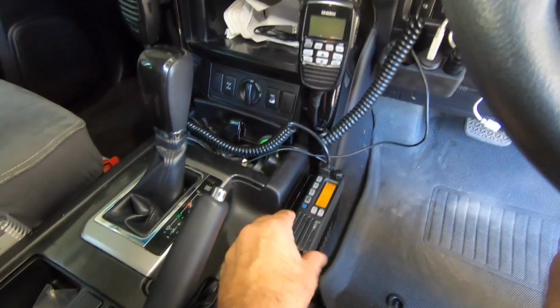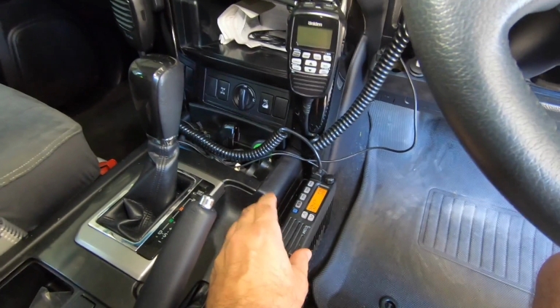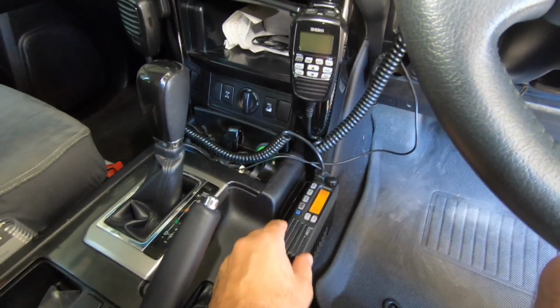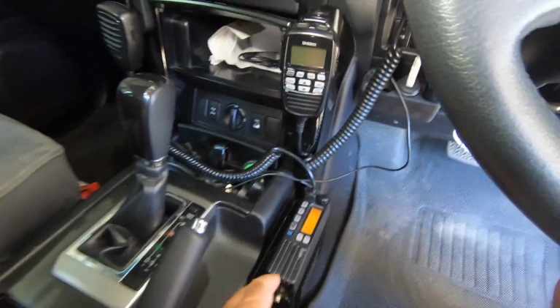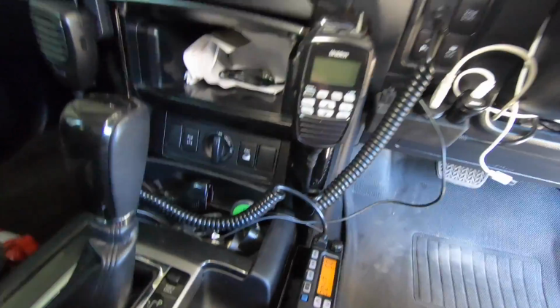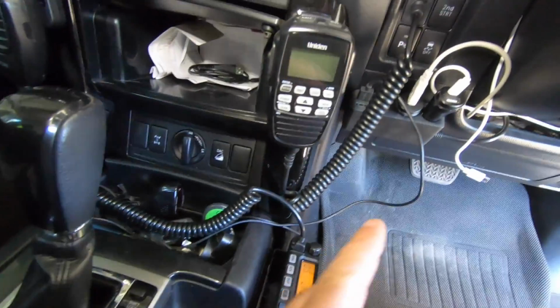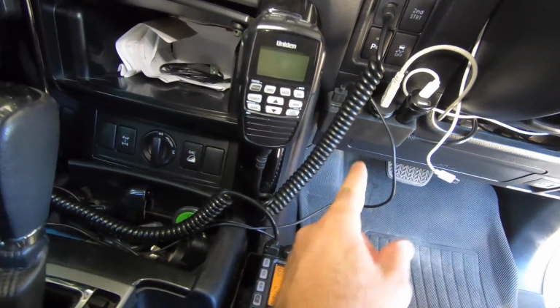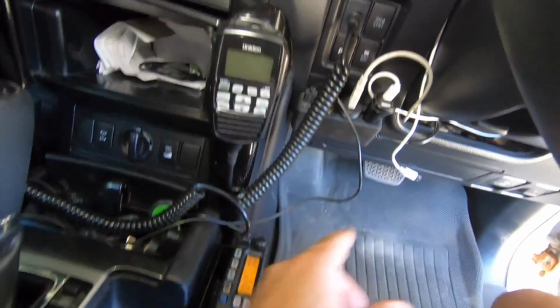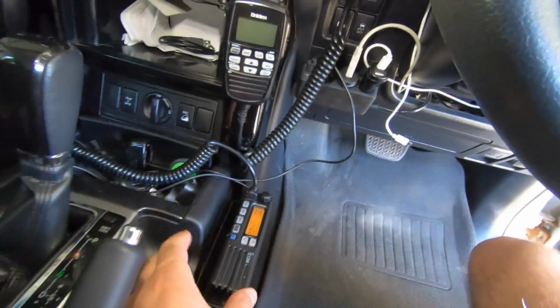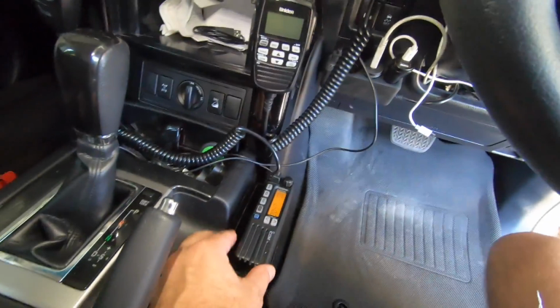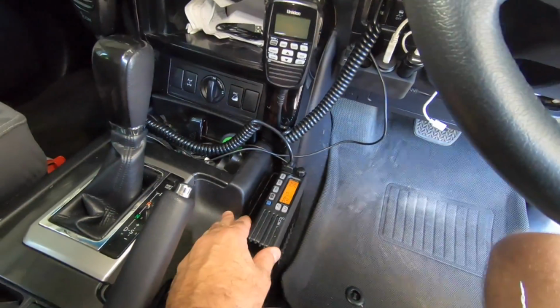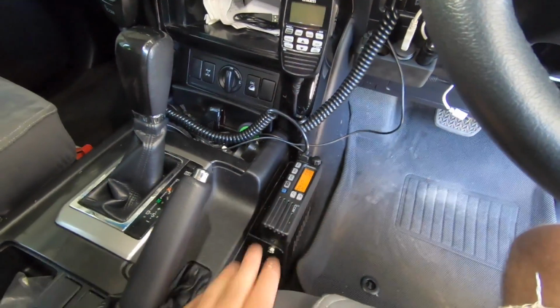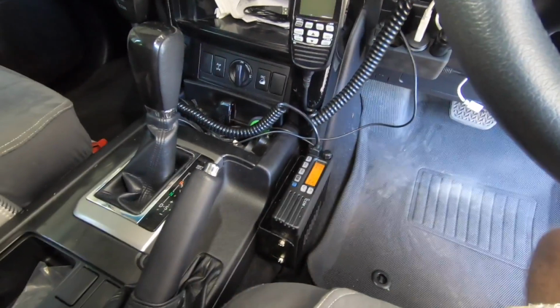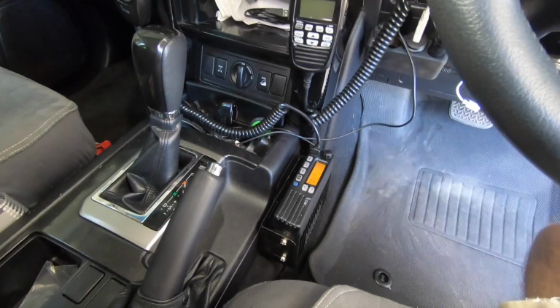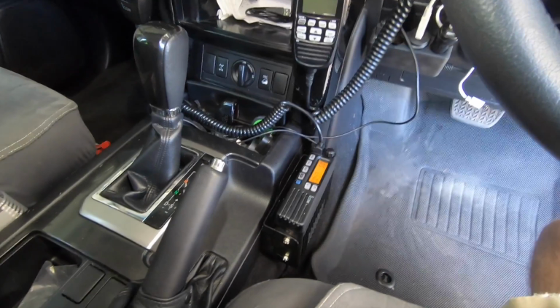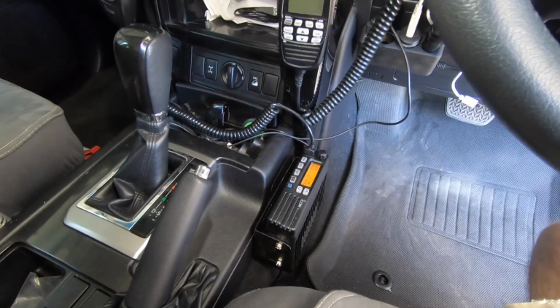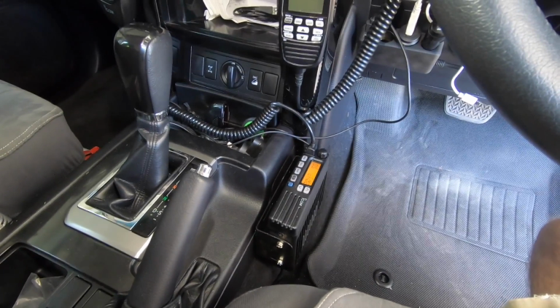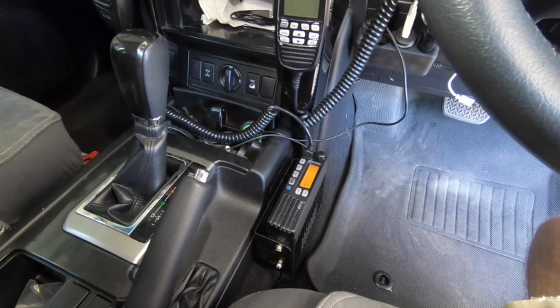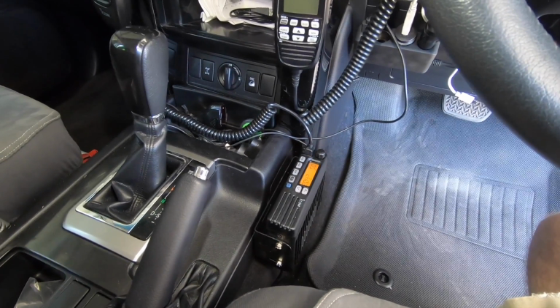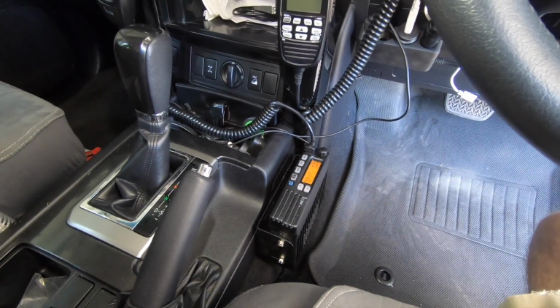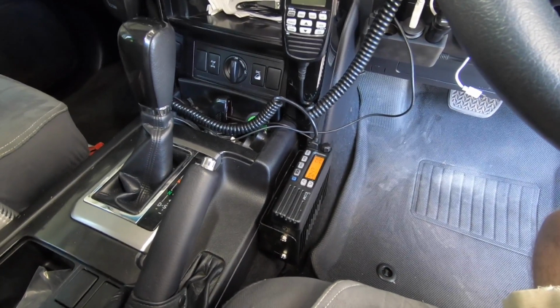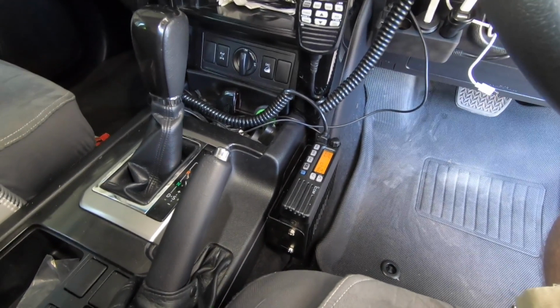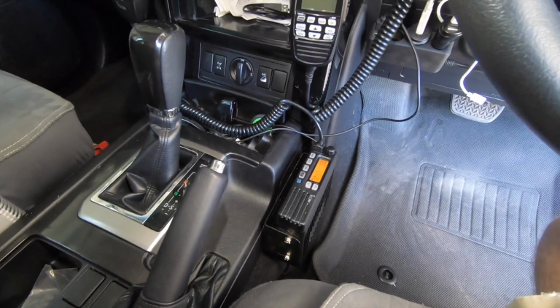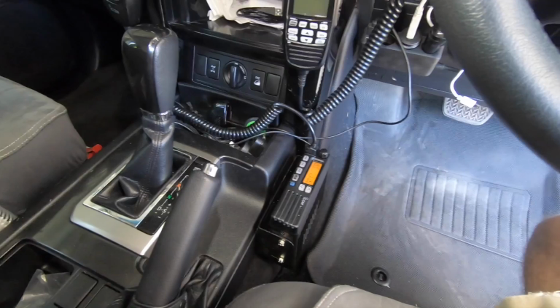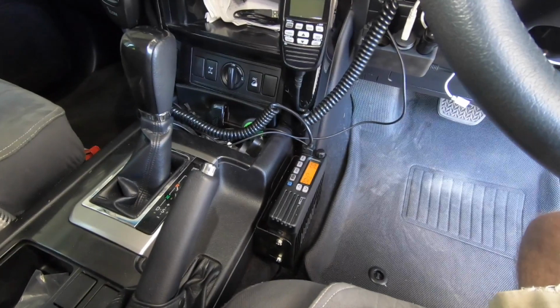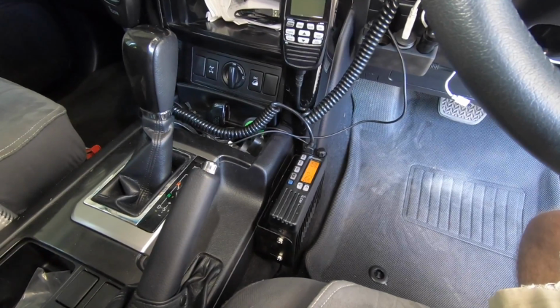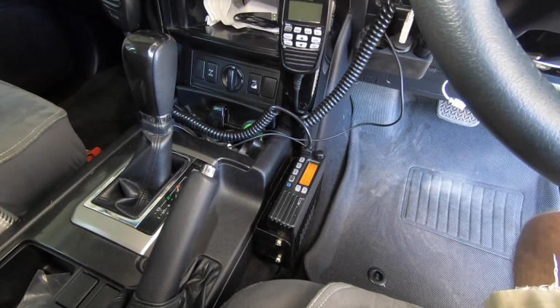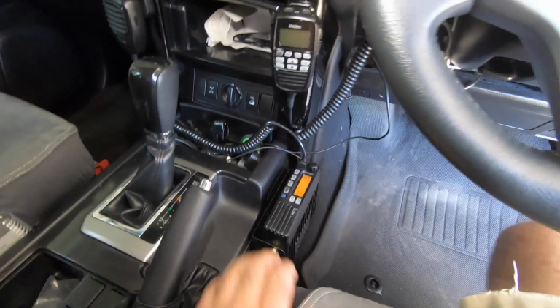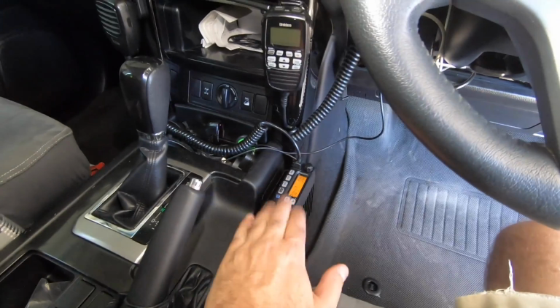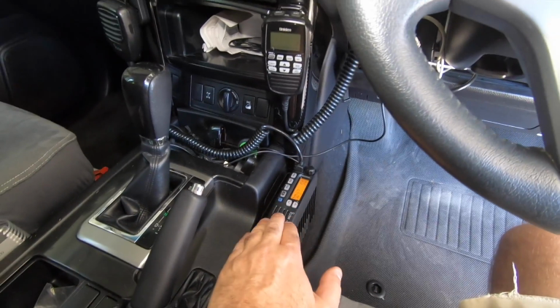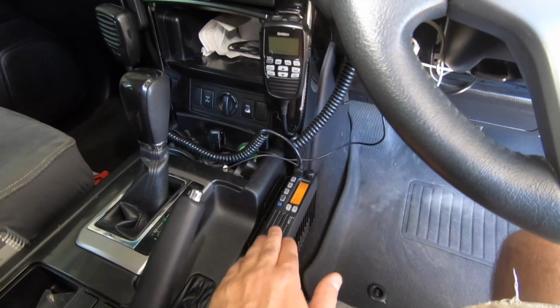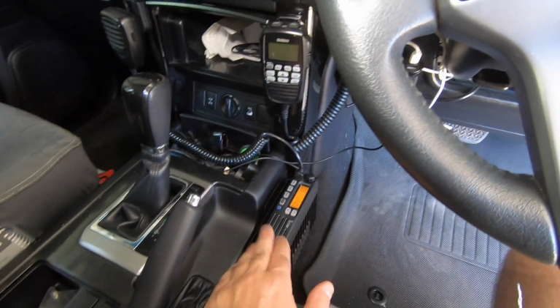I can't really put it under the dash because there are airbags, so I've mounted it there, which is not ideal. I usually like to try and make things look as factory as possible, but I didn't have a lot of choice — and that's as neat as I could have it. I've seen other people mount them there as well.